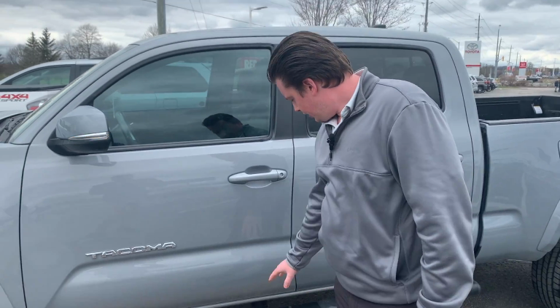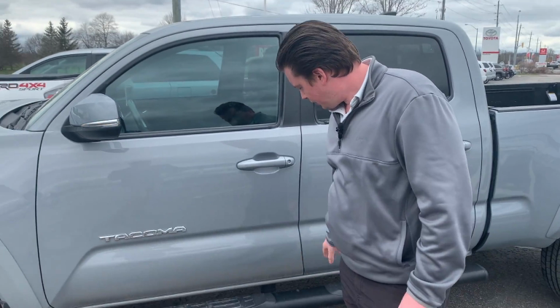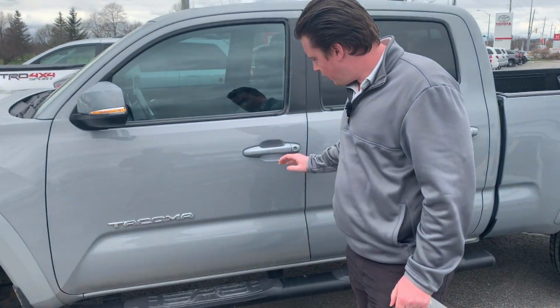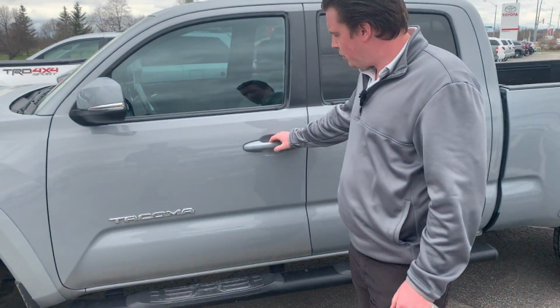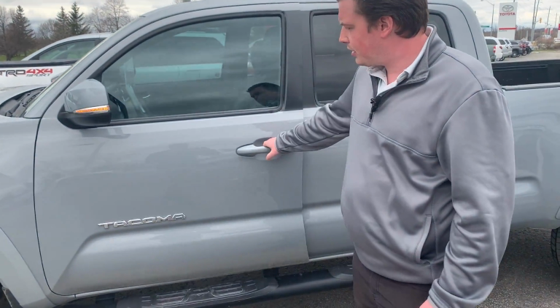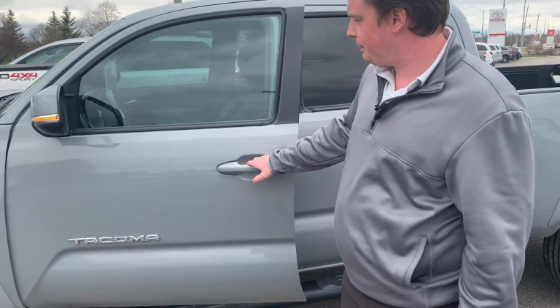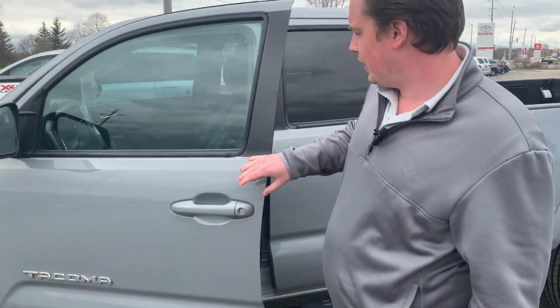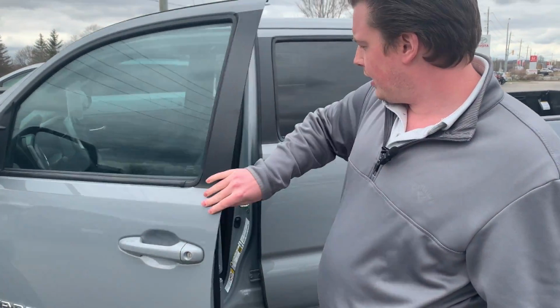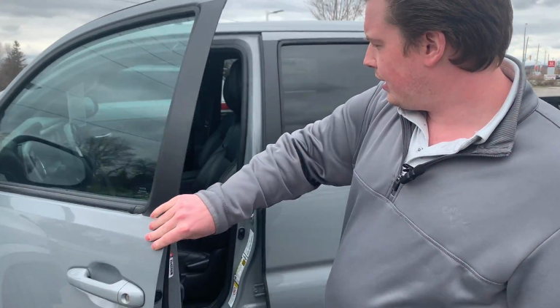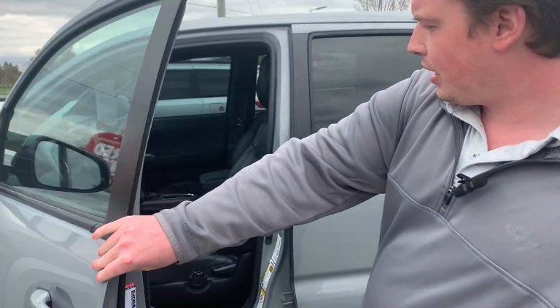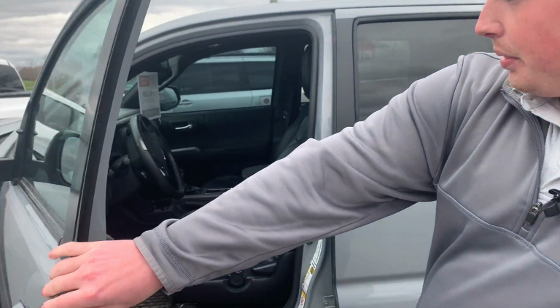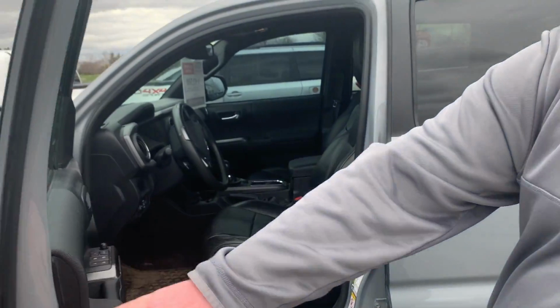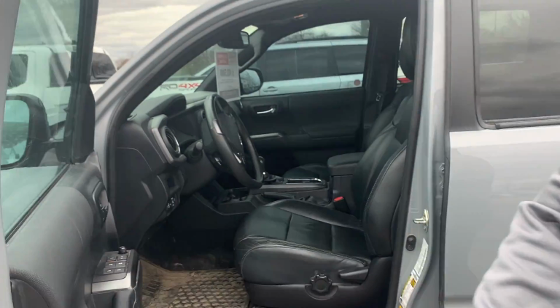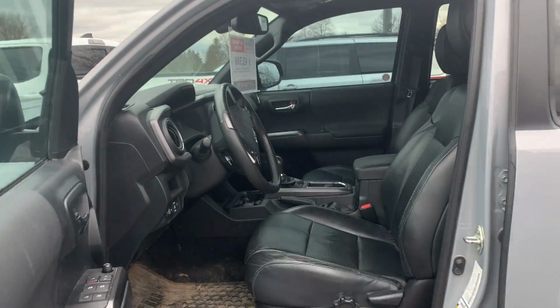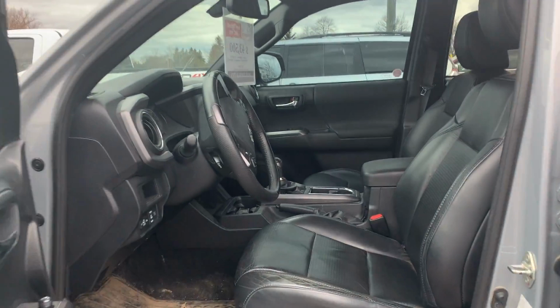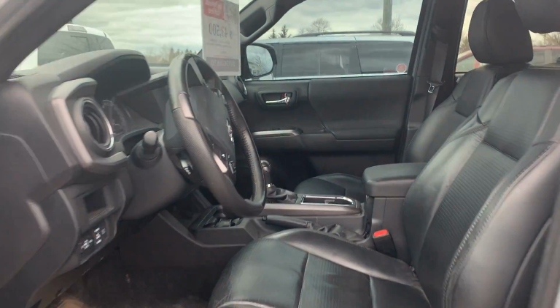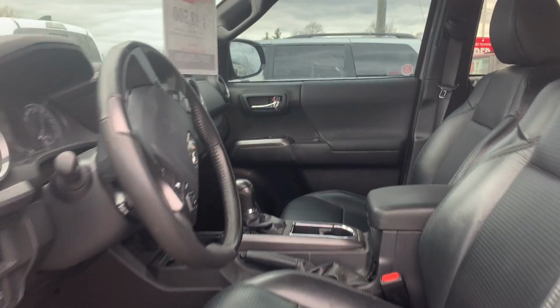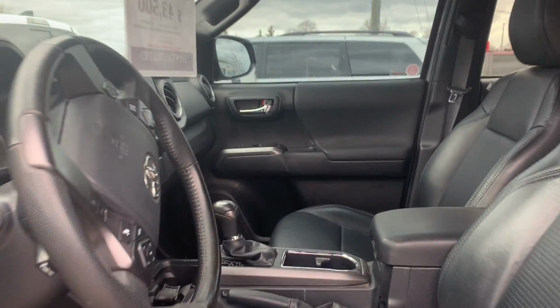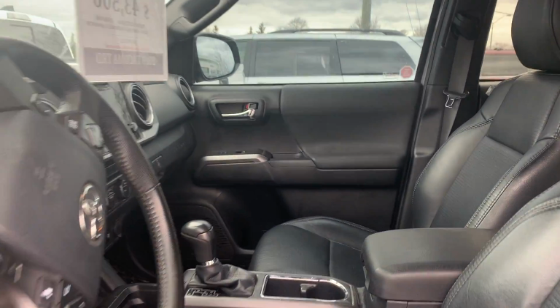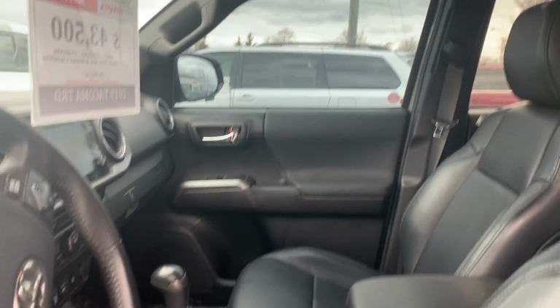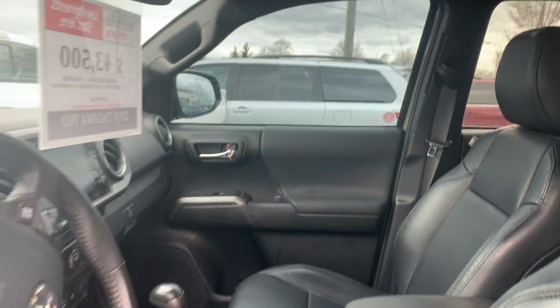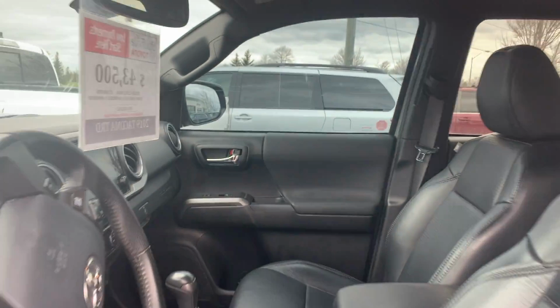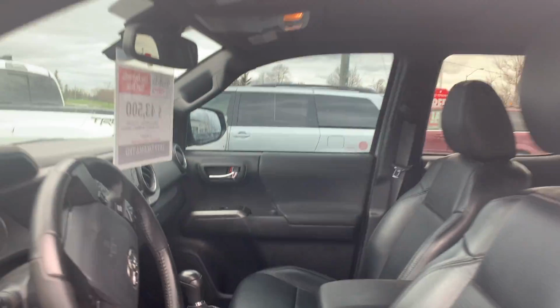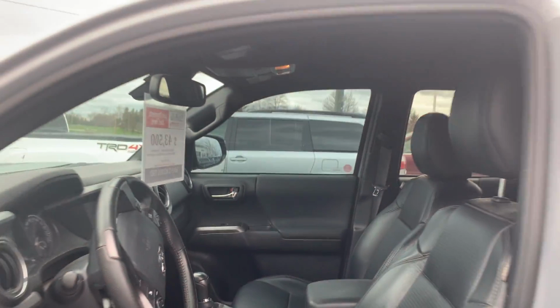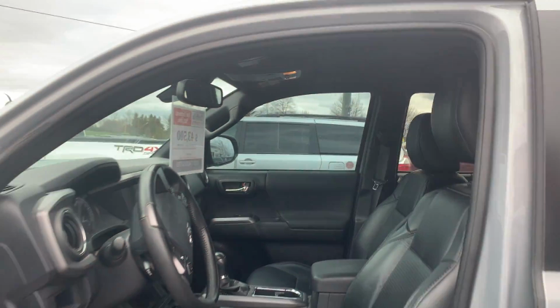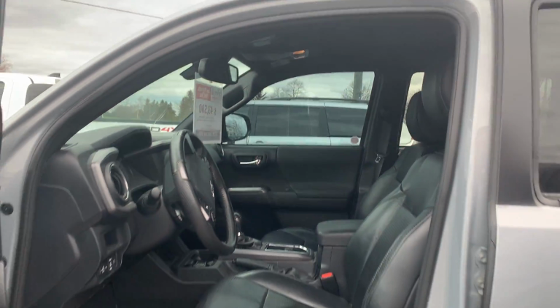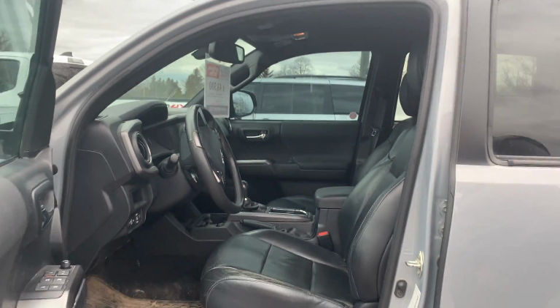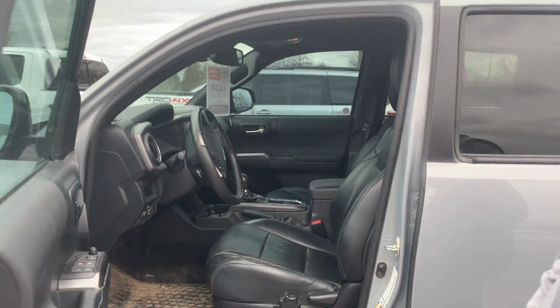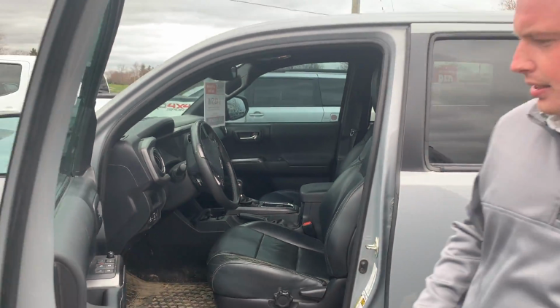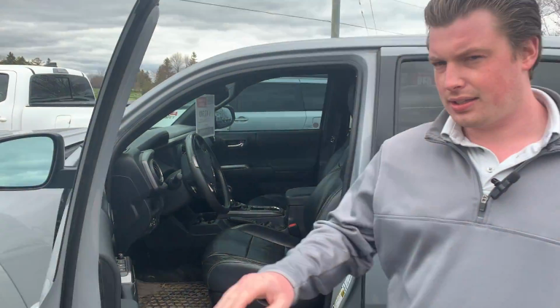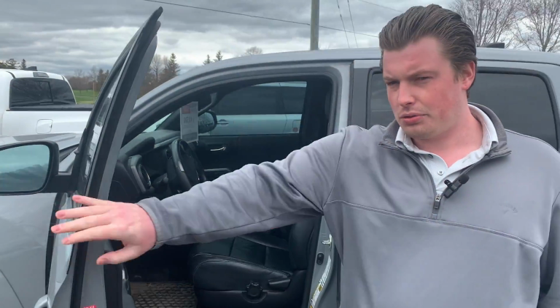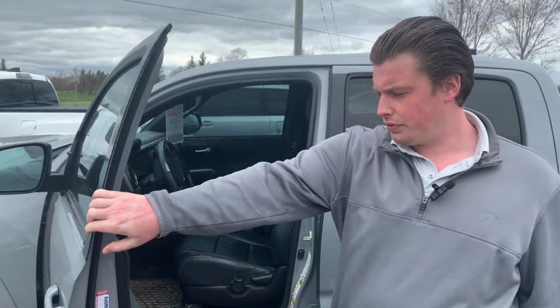It's got the running boards, keyless entry, push-button start. Being part of this premium package, you get the leather interior, you get the blind spot, you get the sunroof.